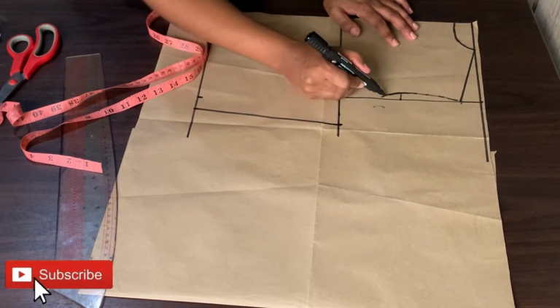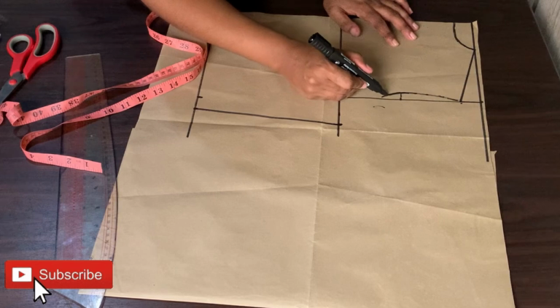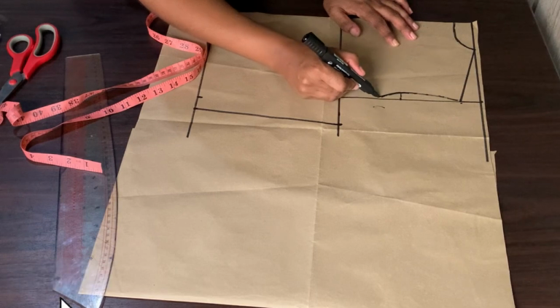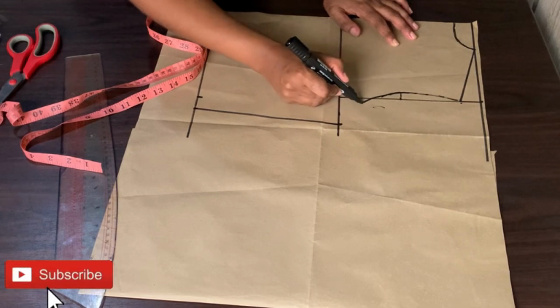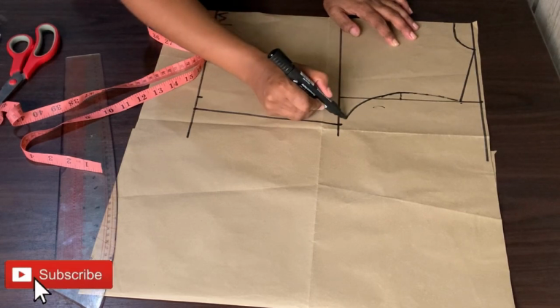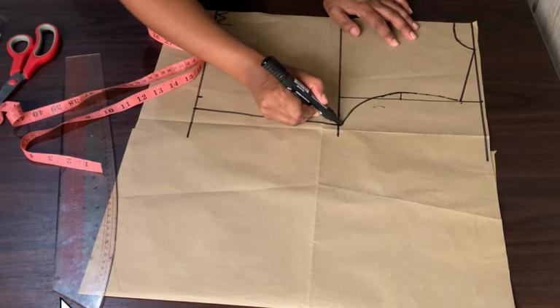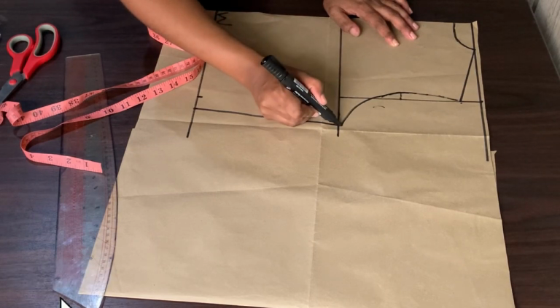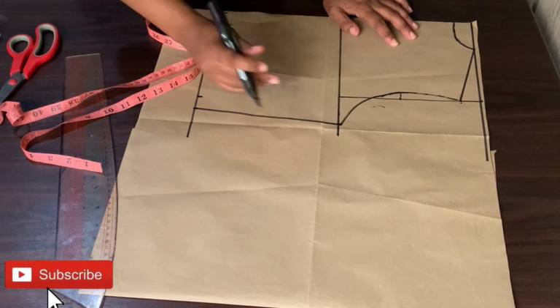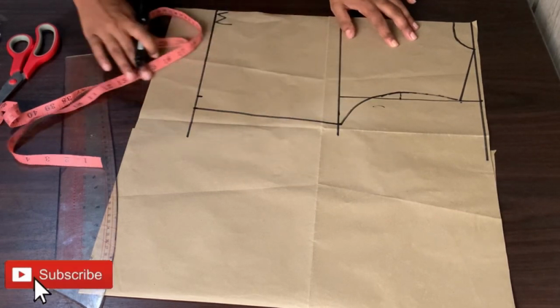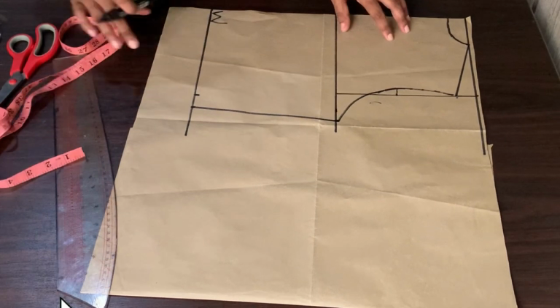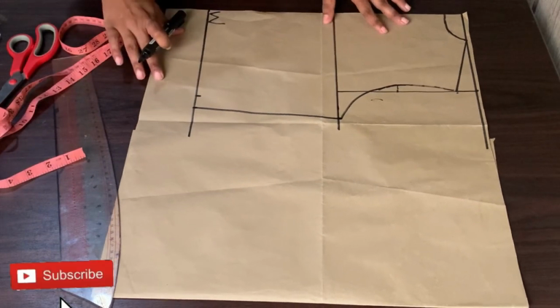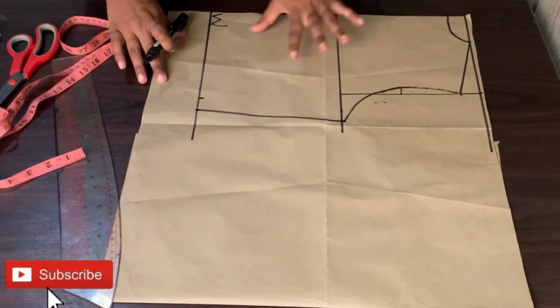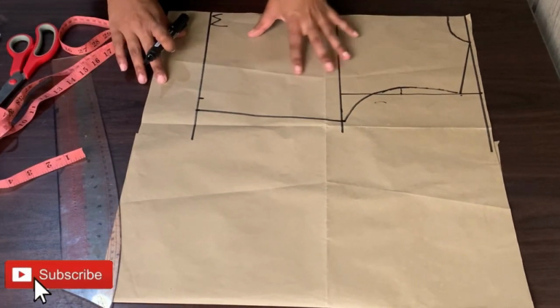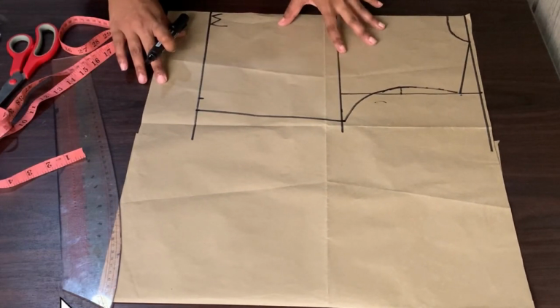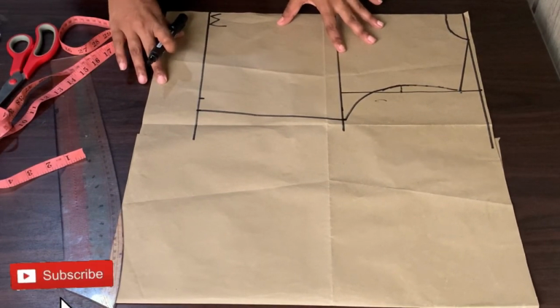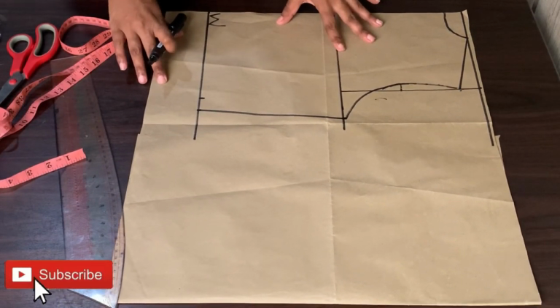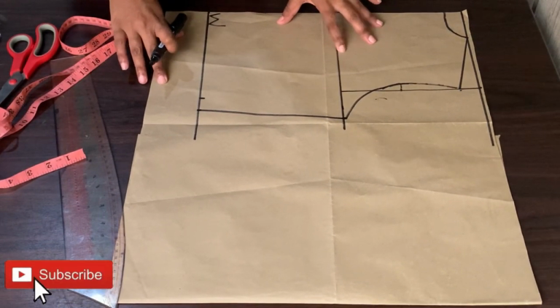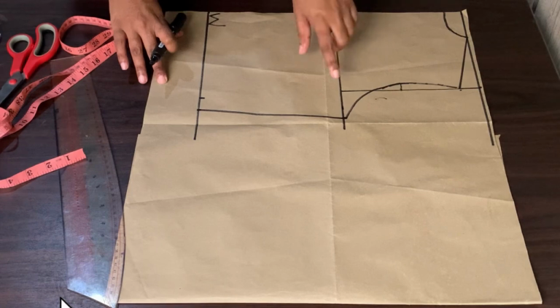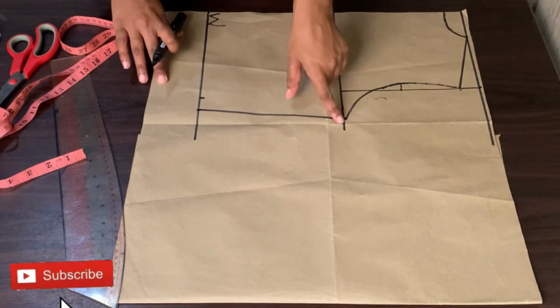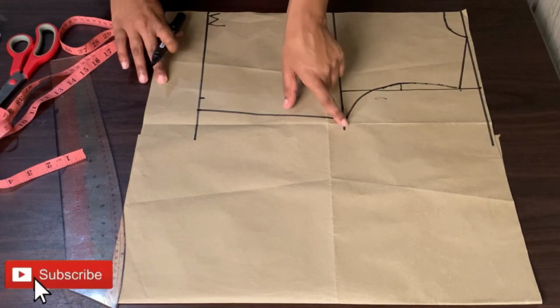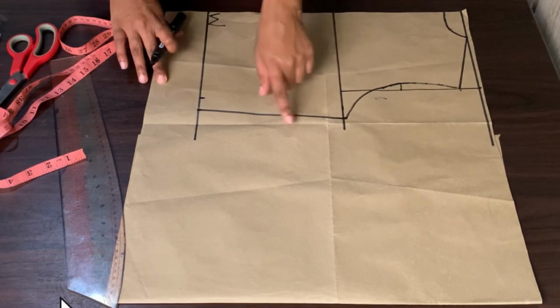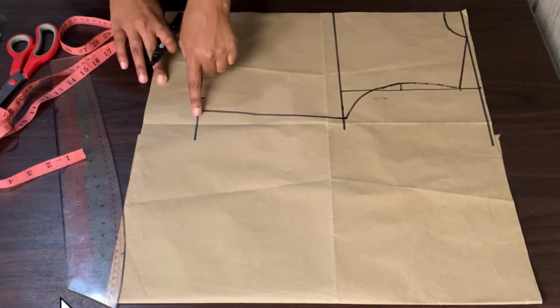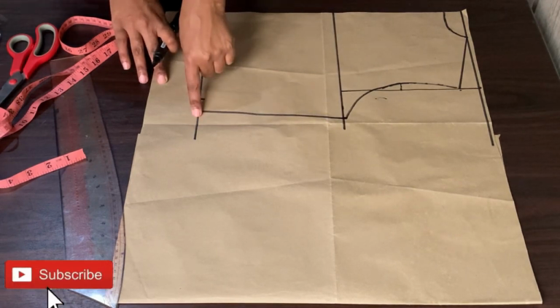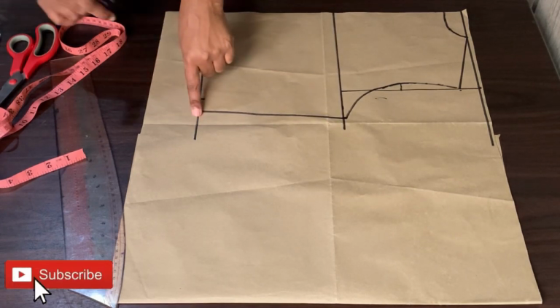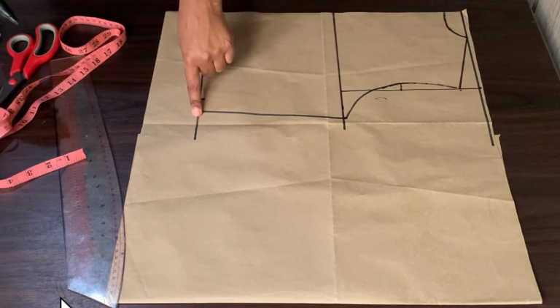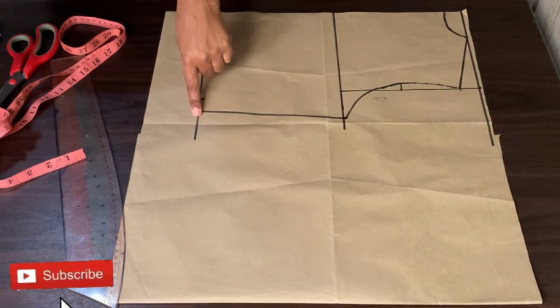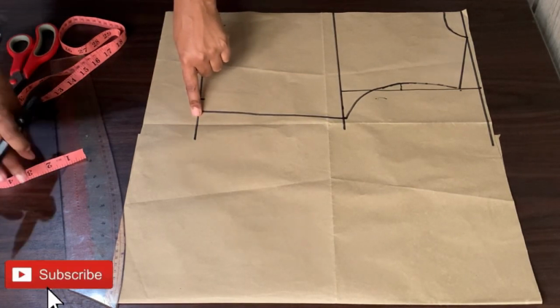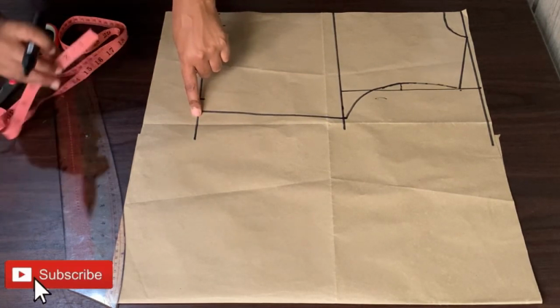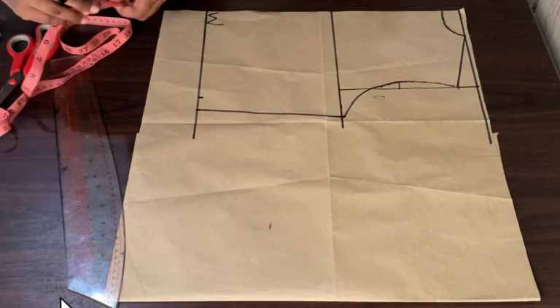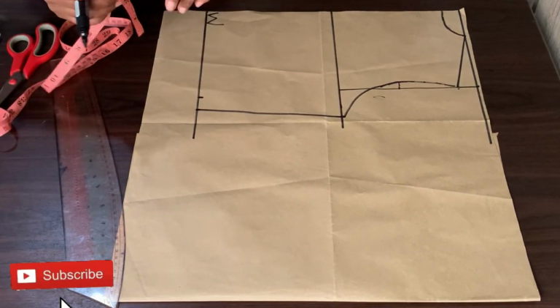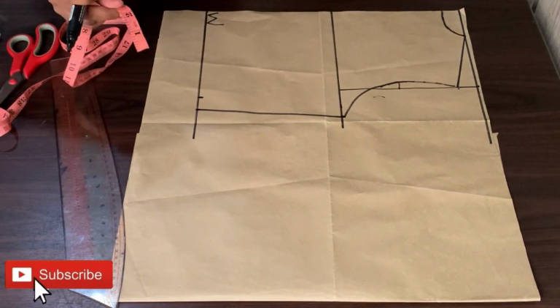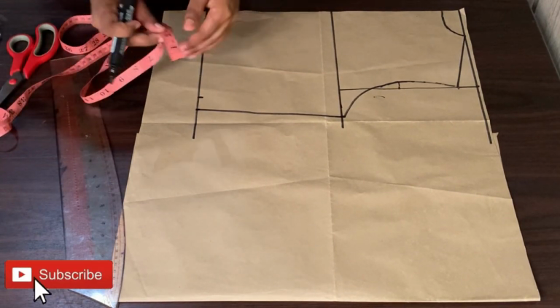We are almost done with the front. So now what I will do is add 1 inch sewing allowance.